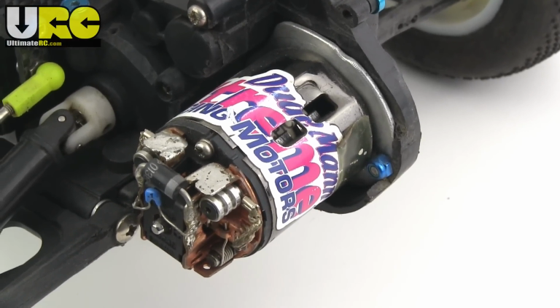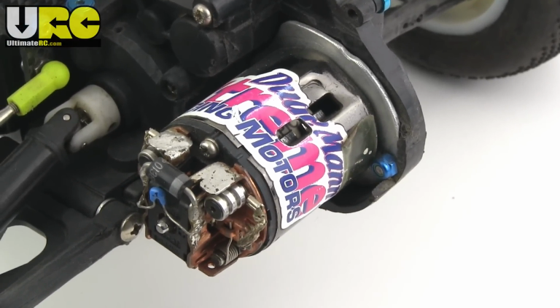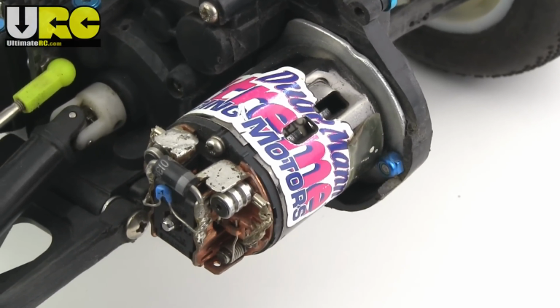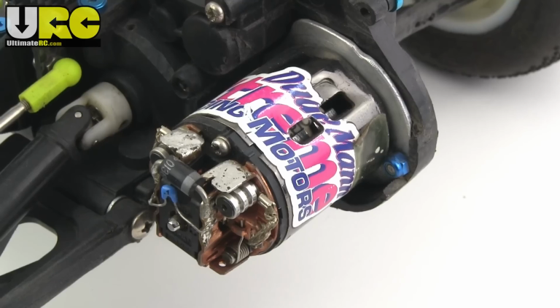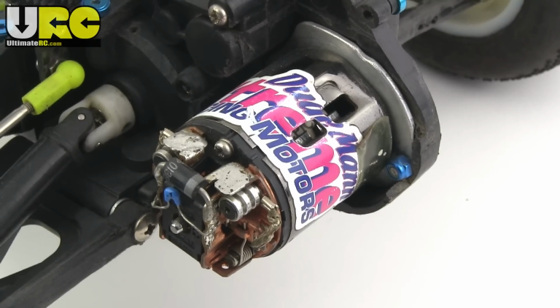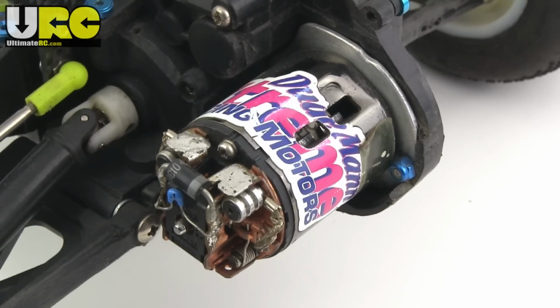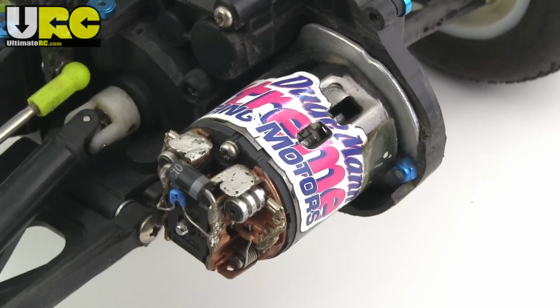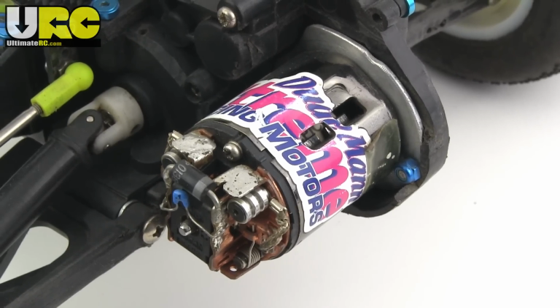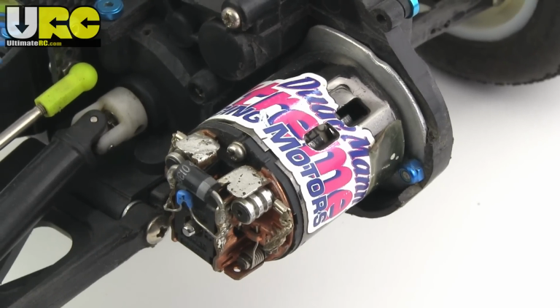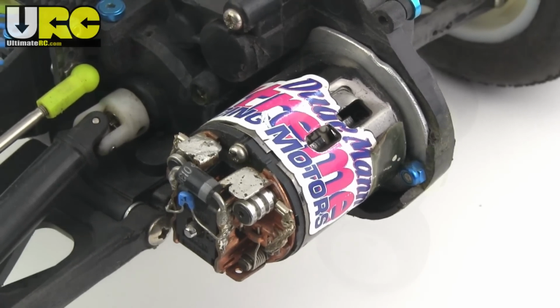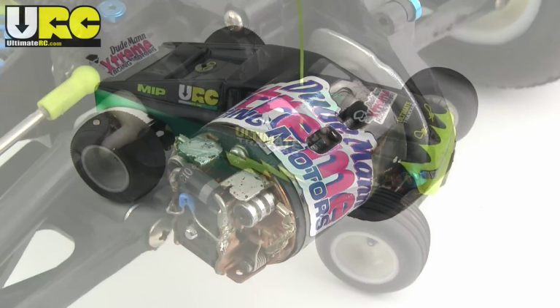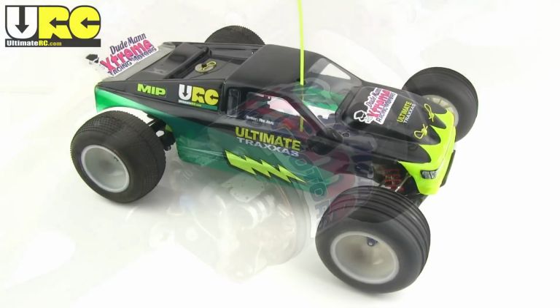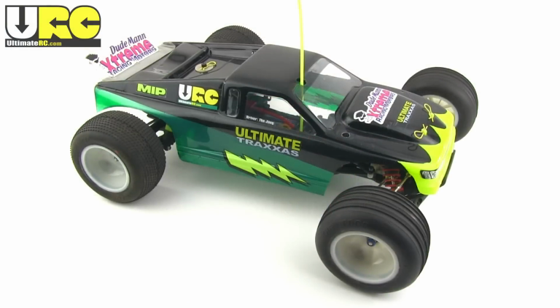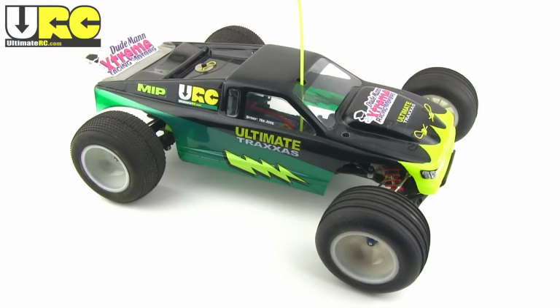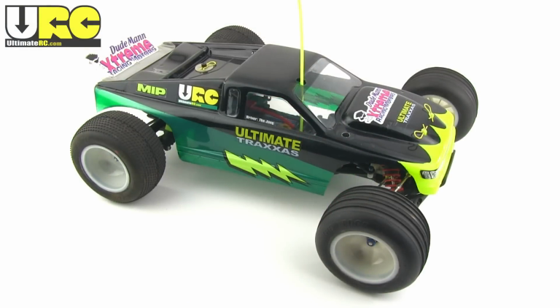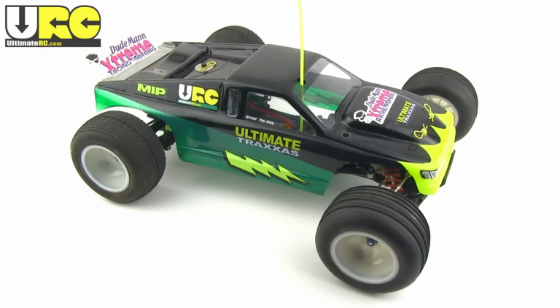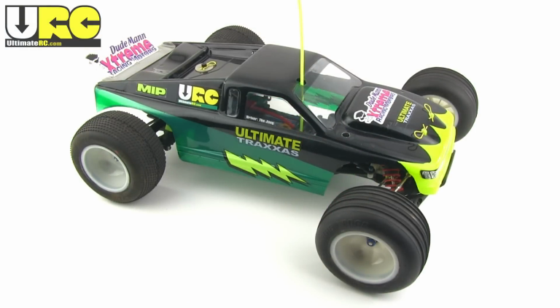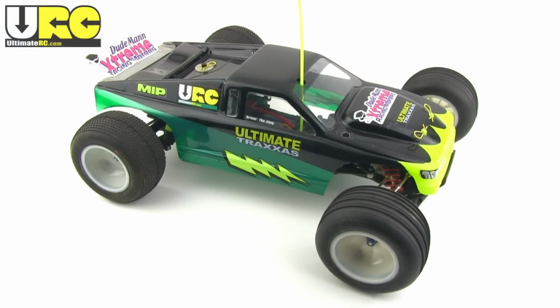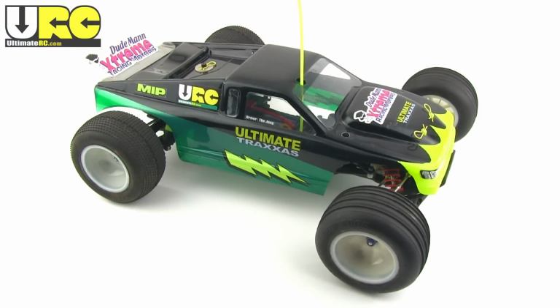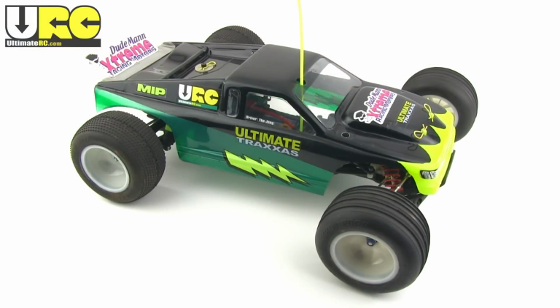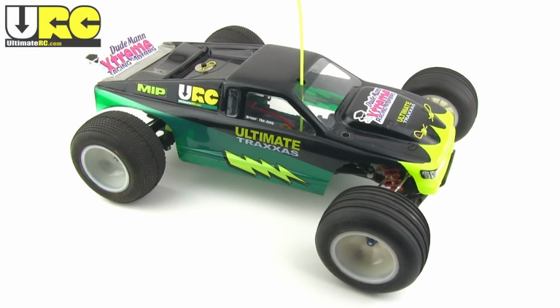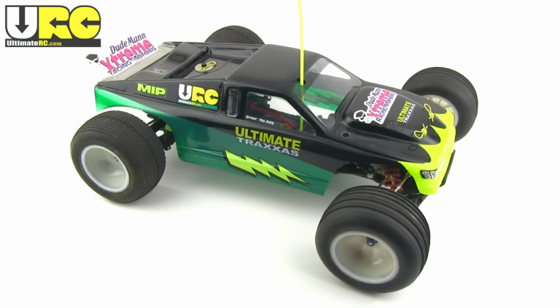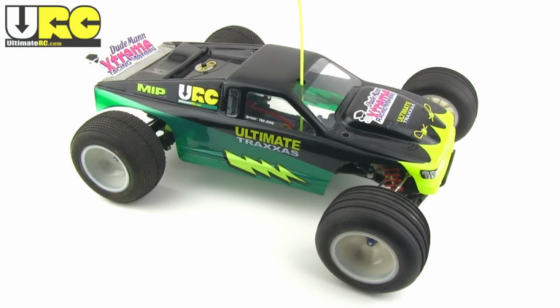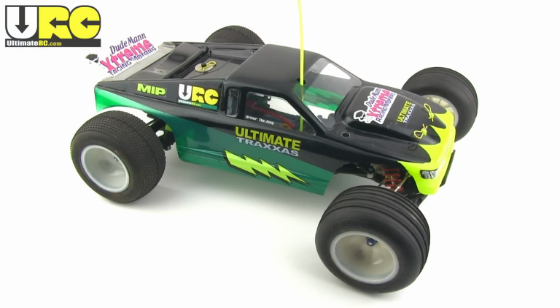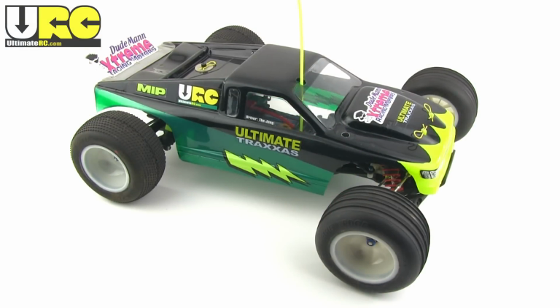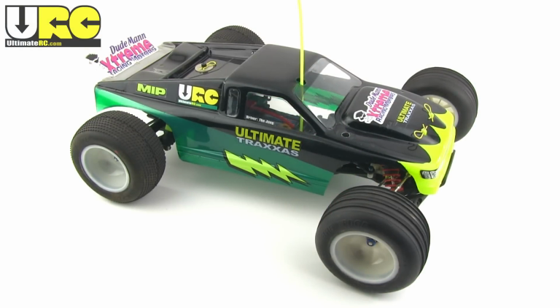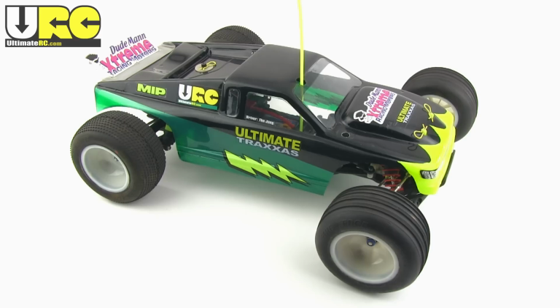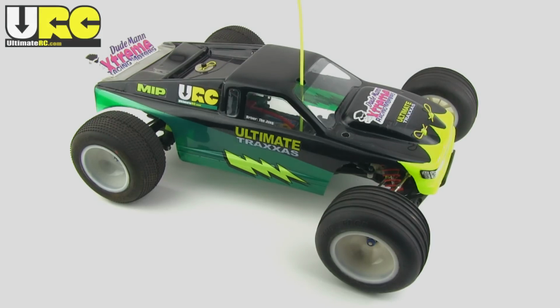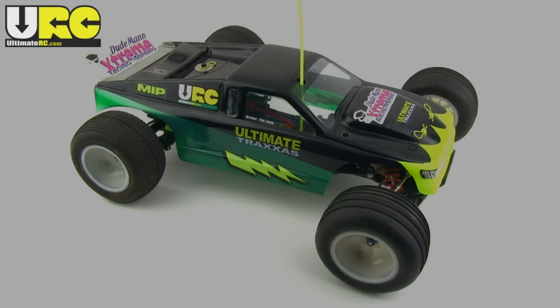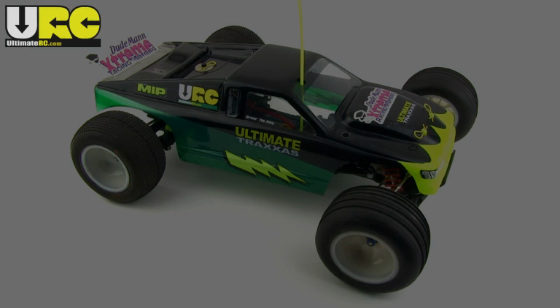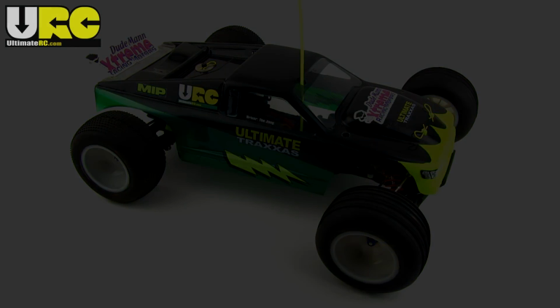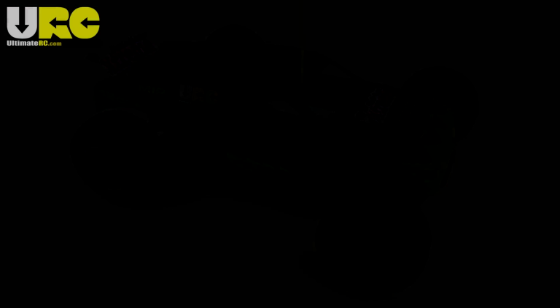Check this out — this was the hottest motor I ever raced with back then. It's a hand-picked, hand-tuned Trinity P2K2. This year marks the 10-year anniversary of the retirement of this truck. What better way was there to commemorate this than by putting it back out on the track one more time?